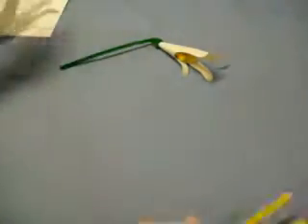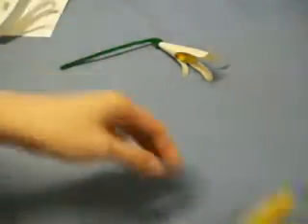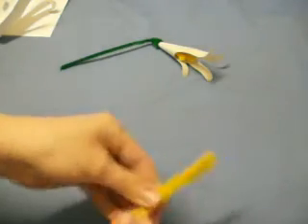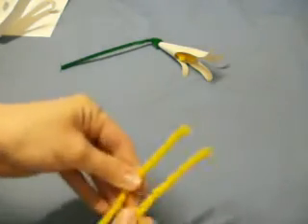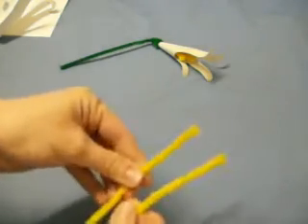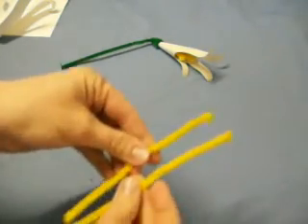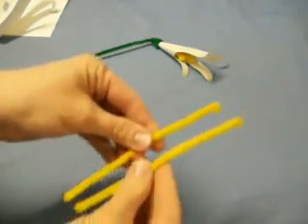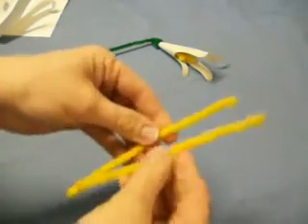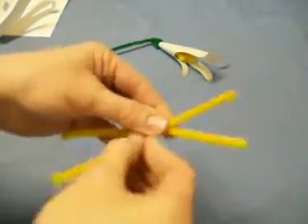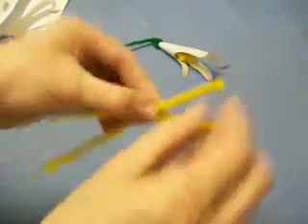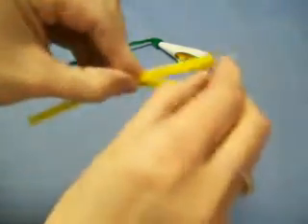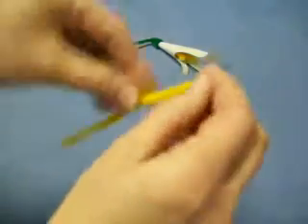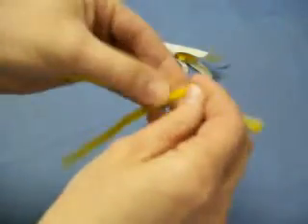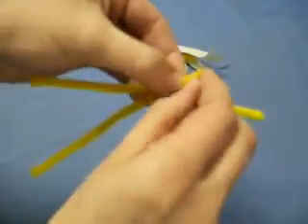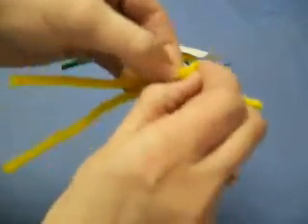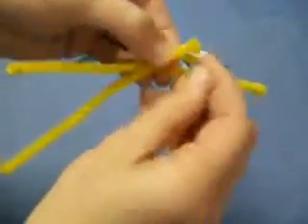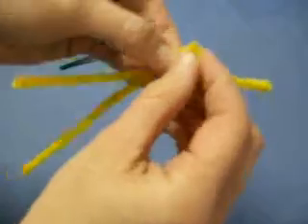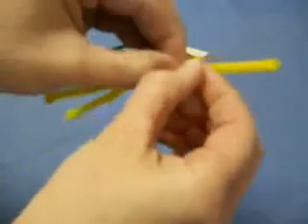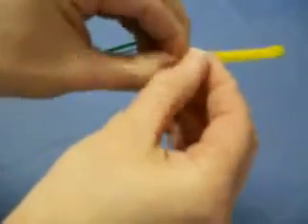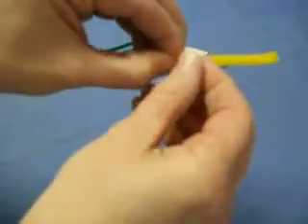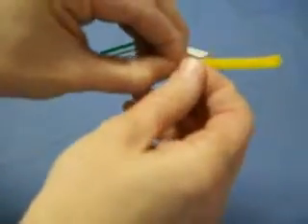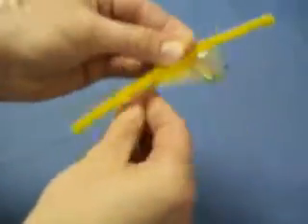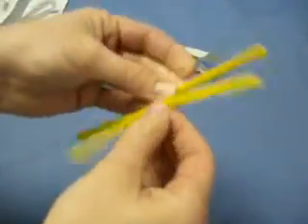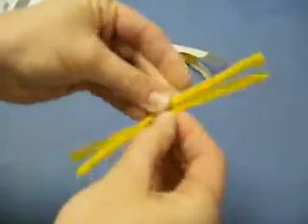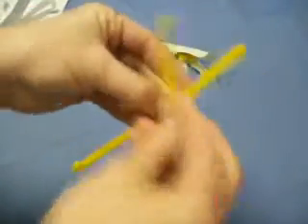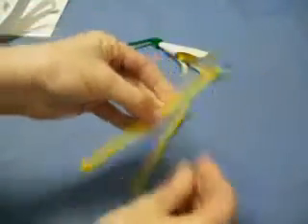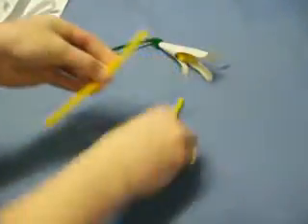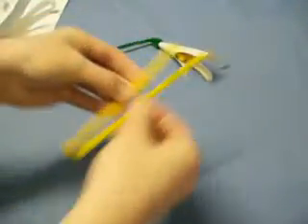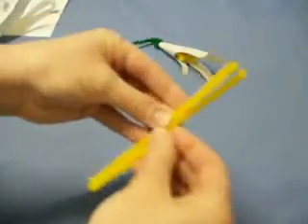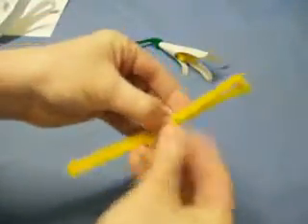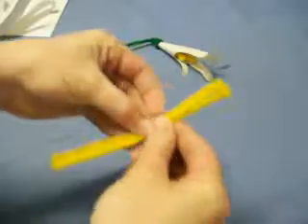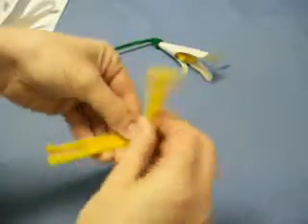Then you take two six-inch yellow pipe cleaners and you bend the ends very slightly. Do it to all four ends, creating a small little ball shape. Then you fold these yellow pipe cleaners in half.